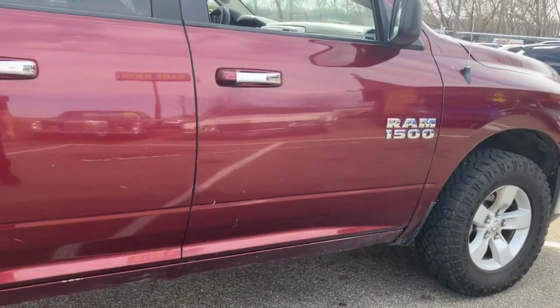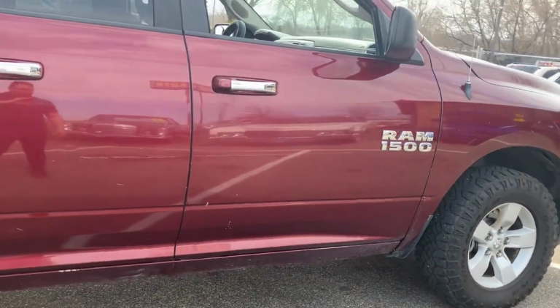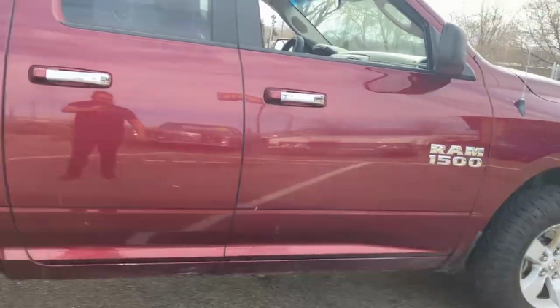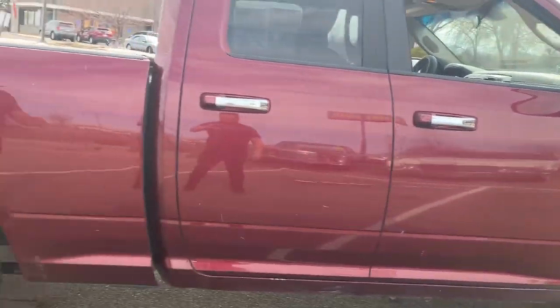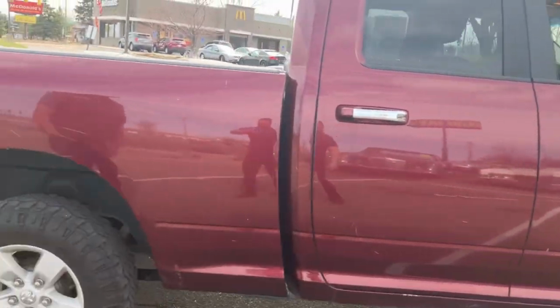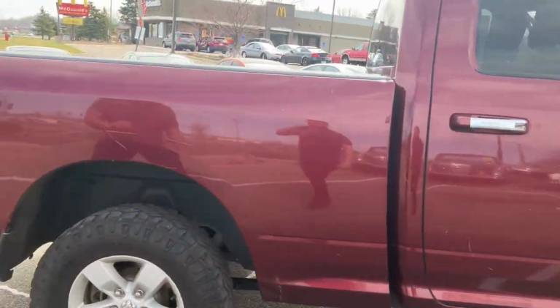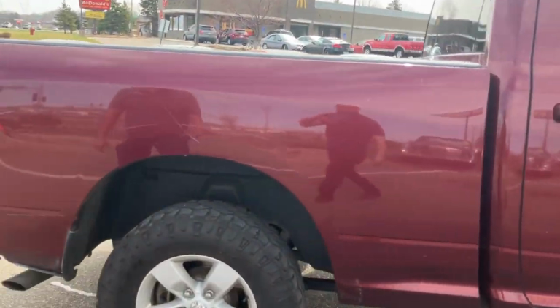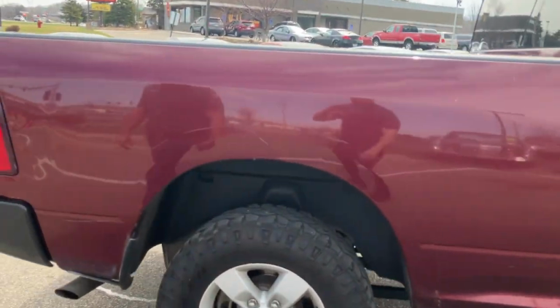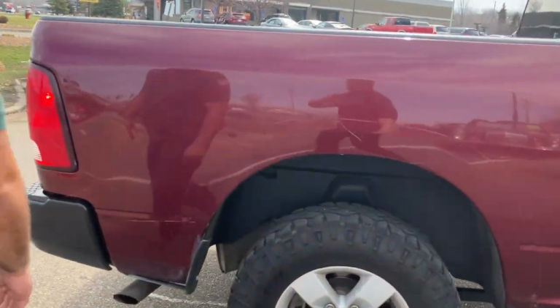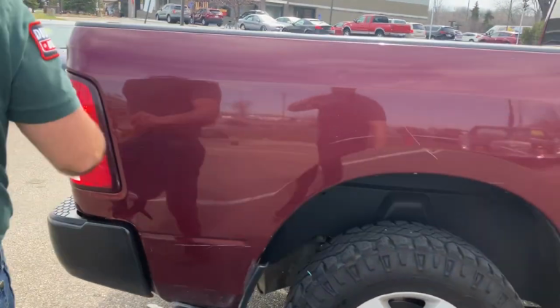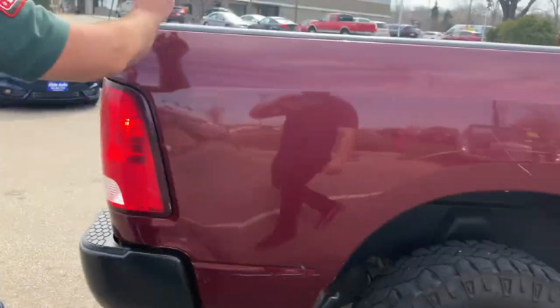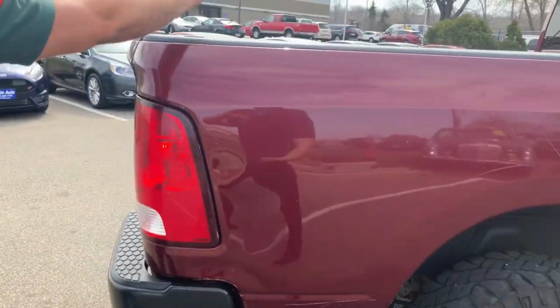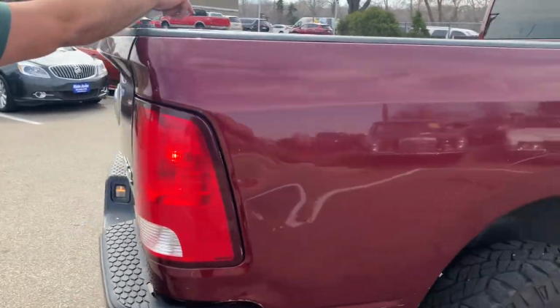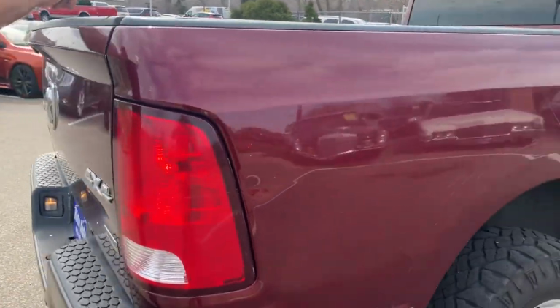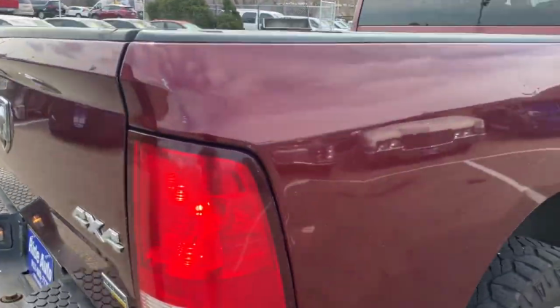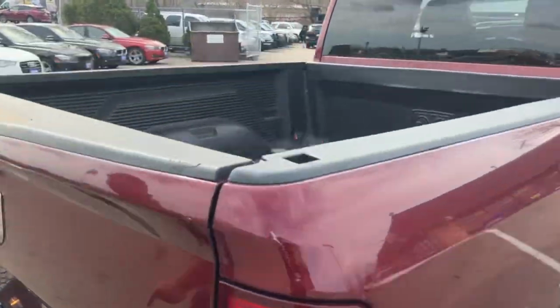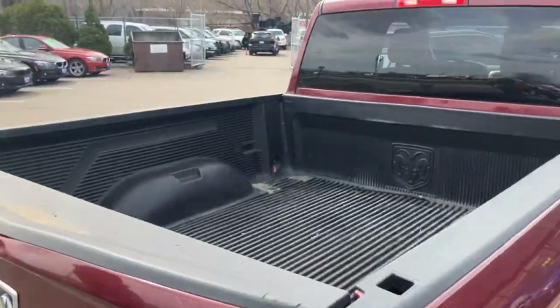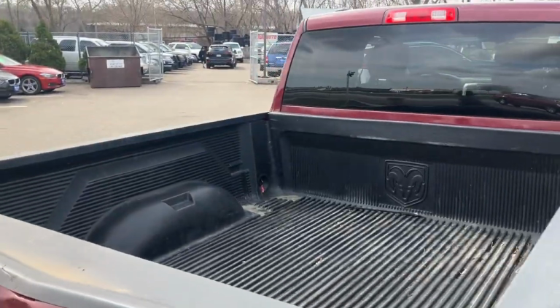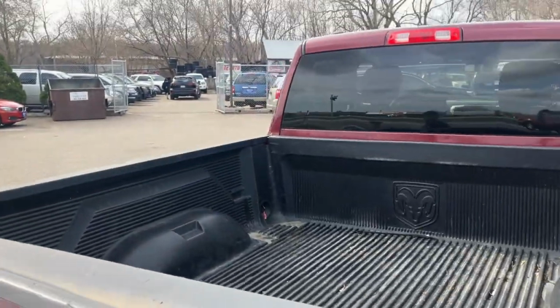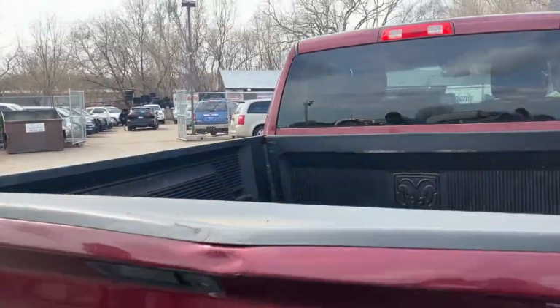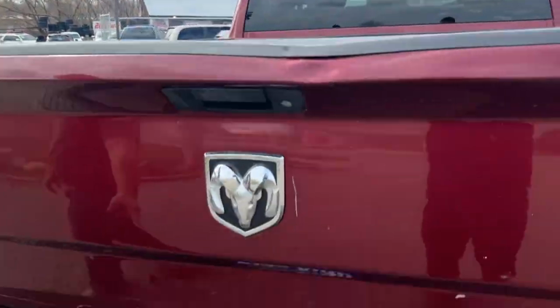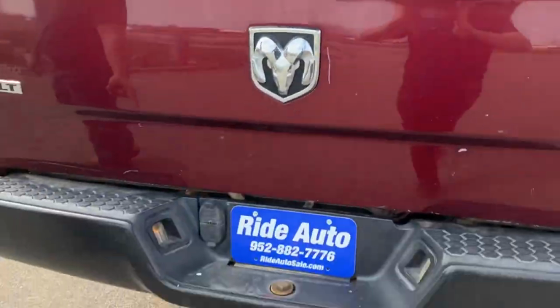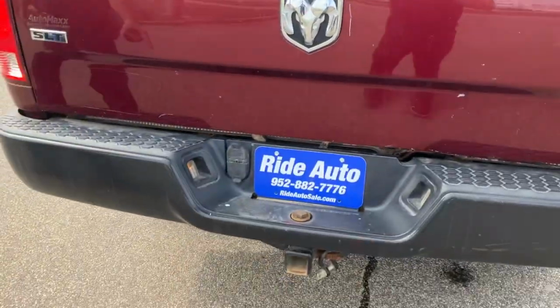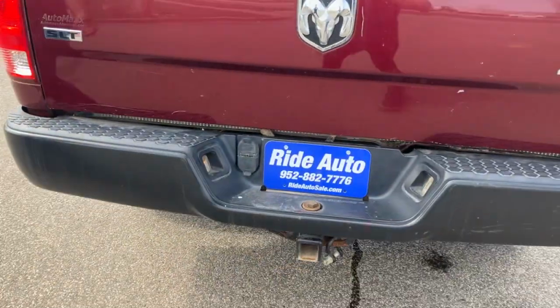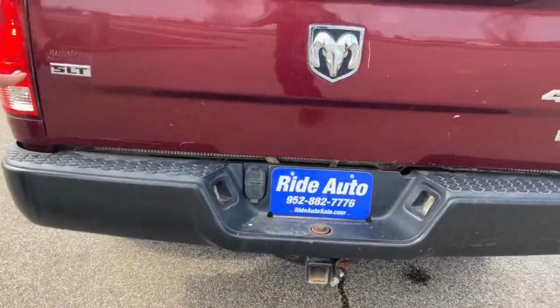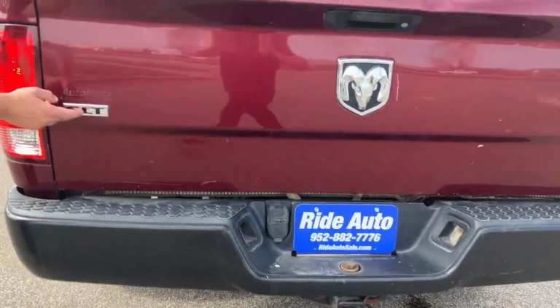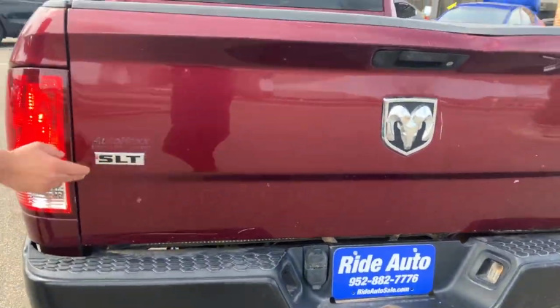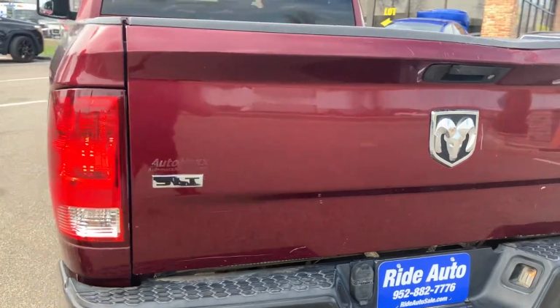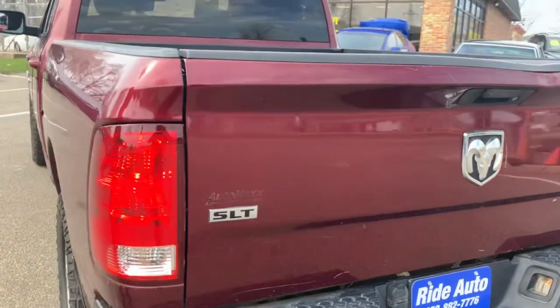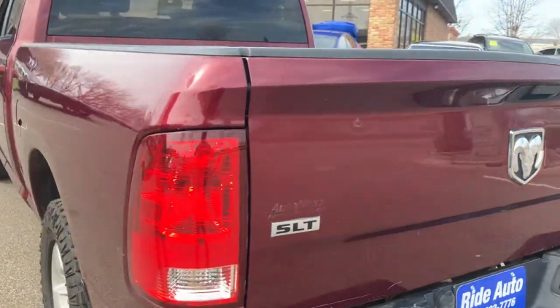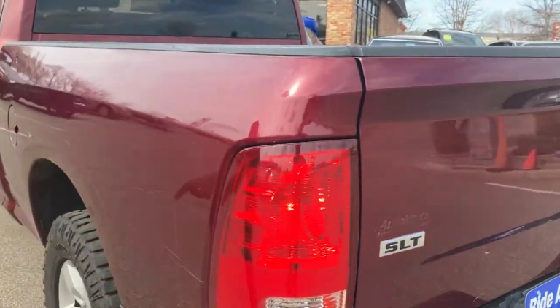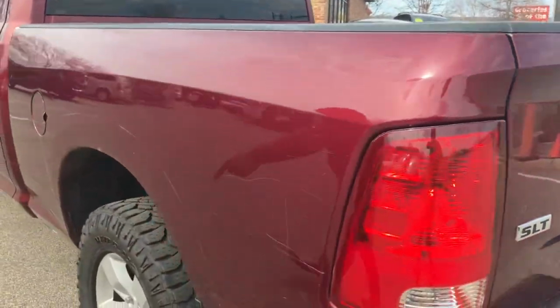We're going to look at the Carfax to see where this truck actually came from. You've got a bed liner inside, you have the trailer hitch back here, and again it's an SLT so you've got the alloy wheels.